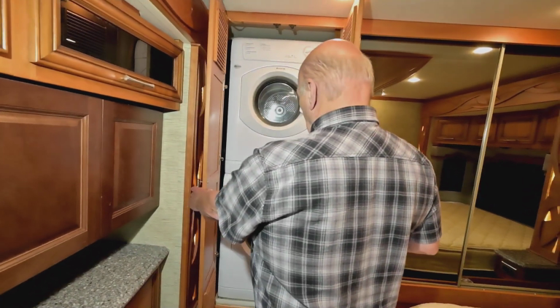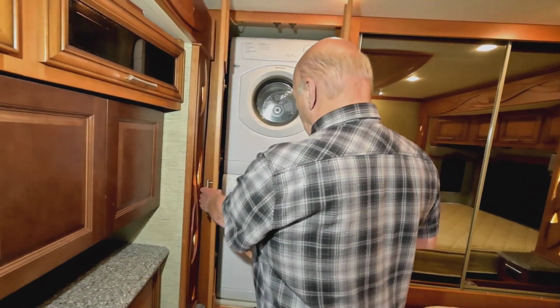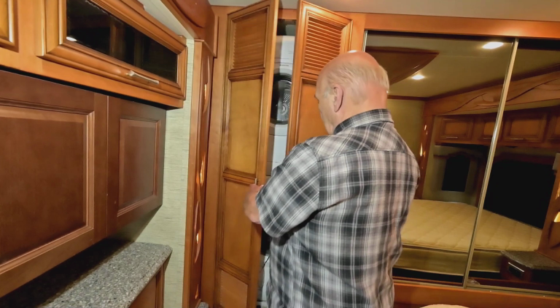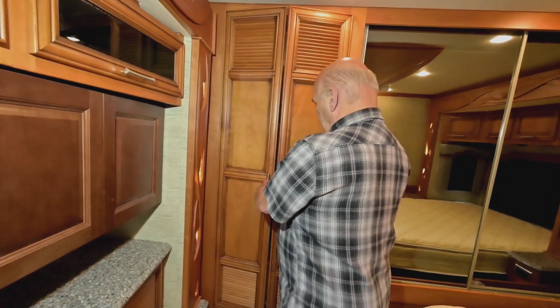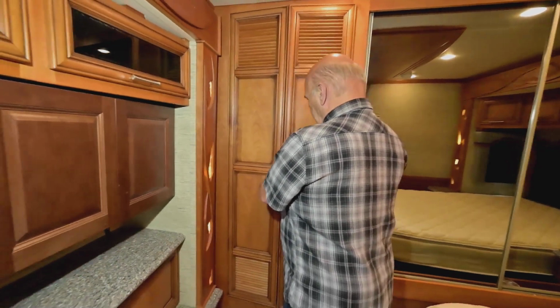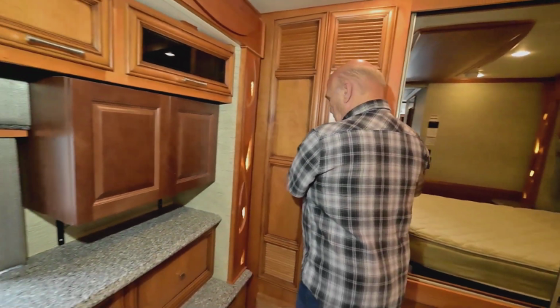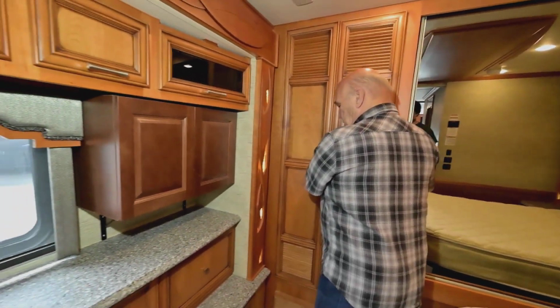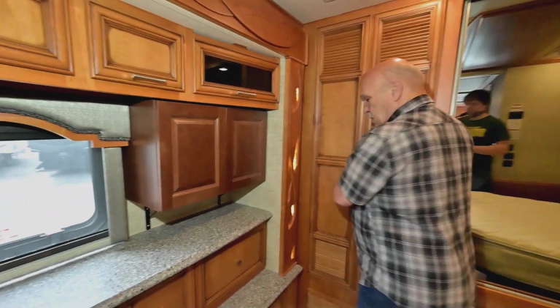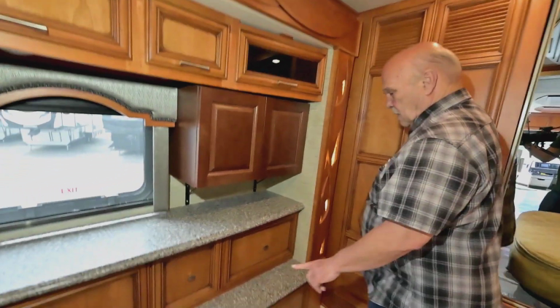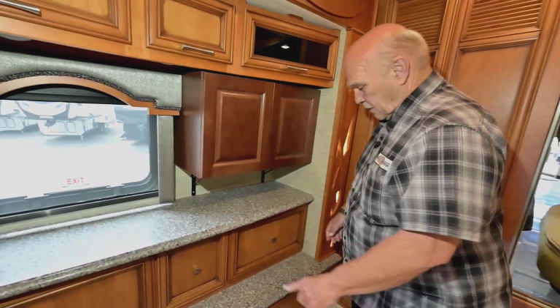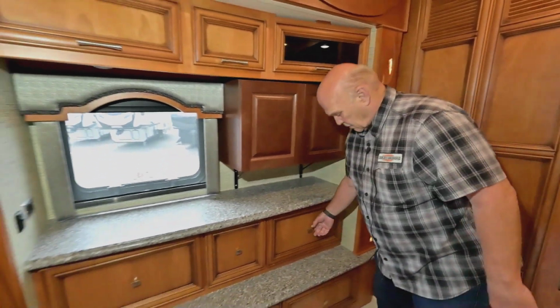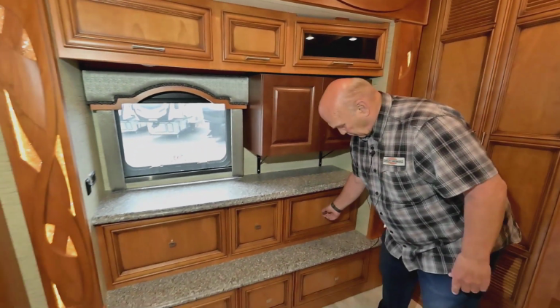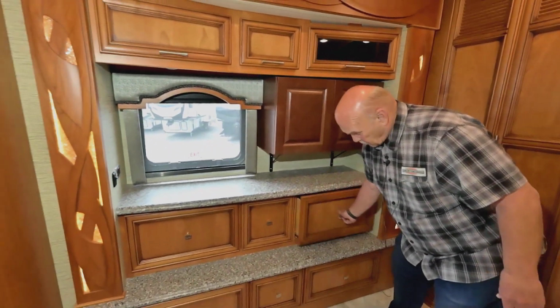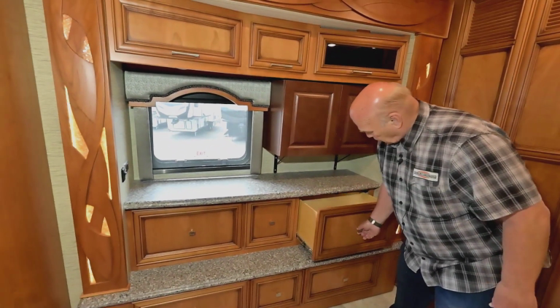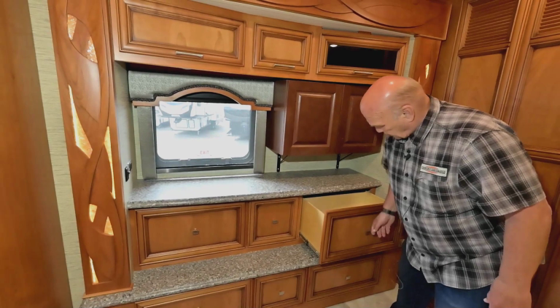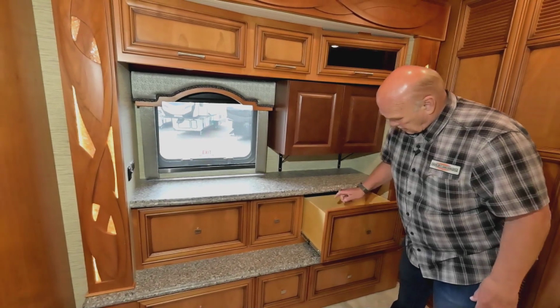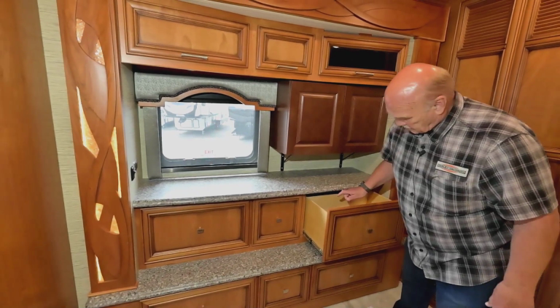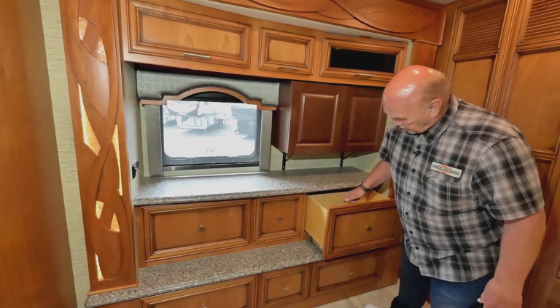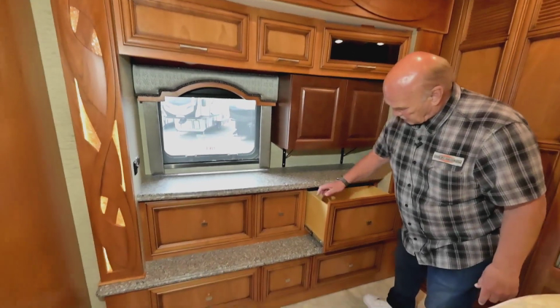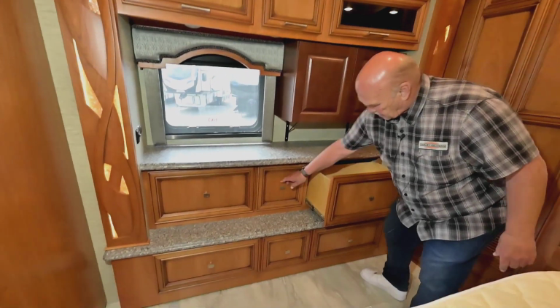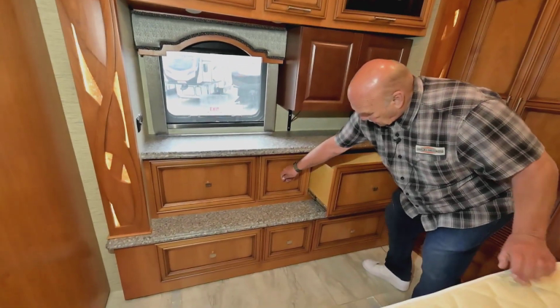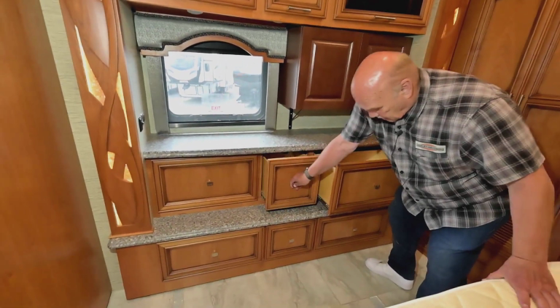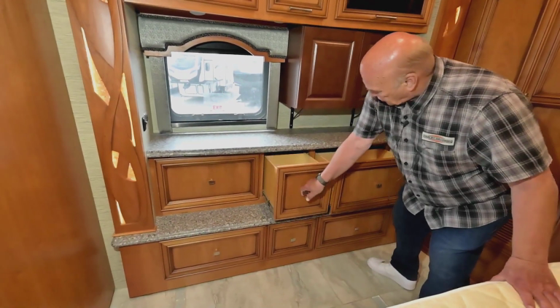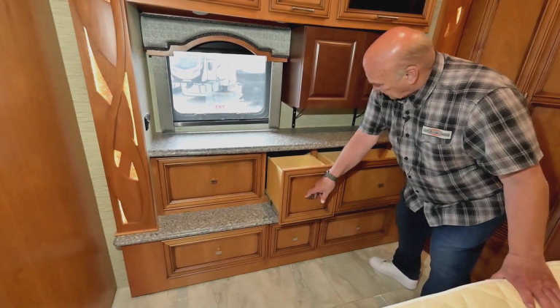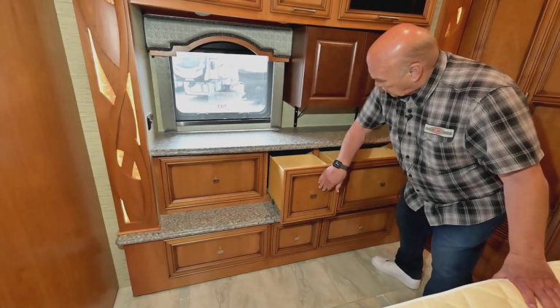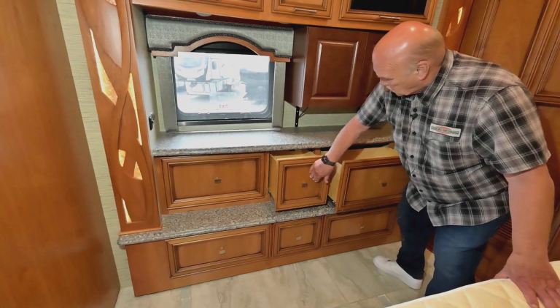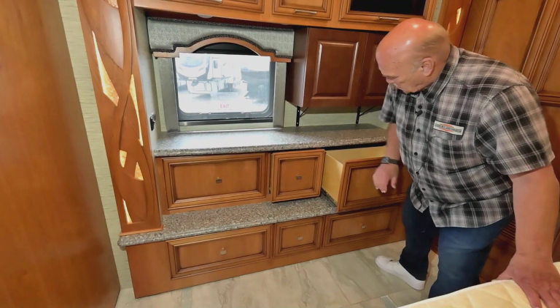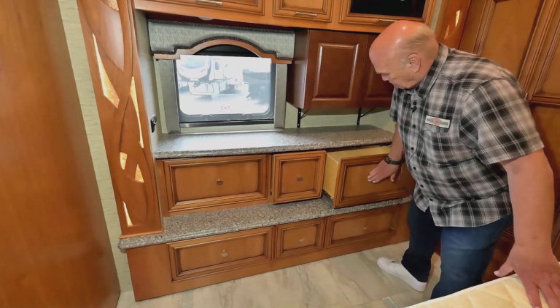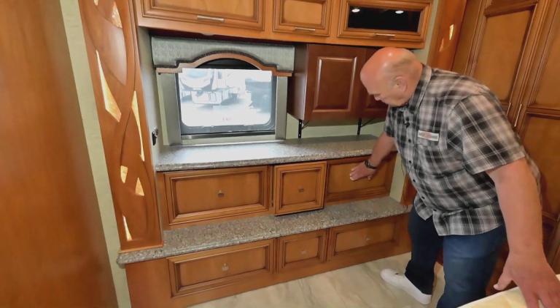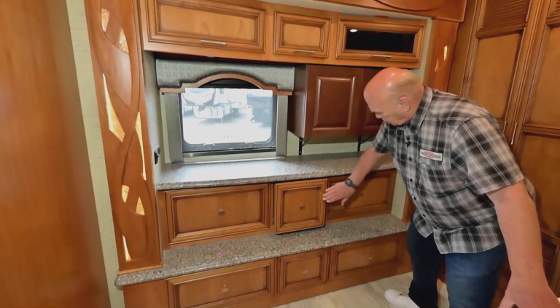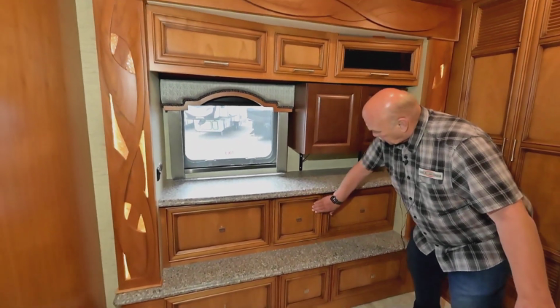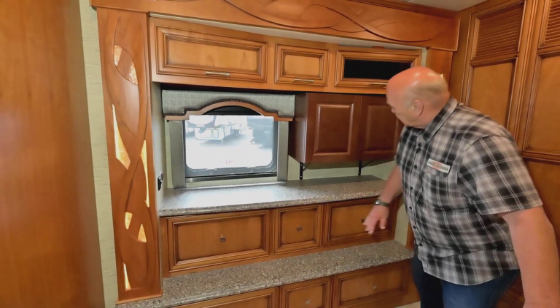Here's your washer and dryer, and you've got several large drawers — four large ones and two smaller ones — so you have plenty of drawer space.